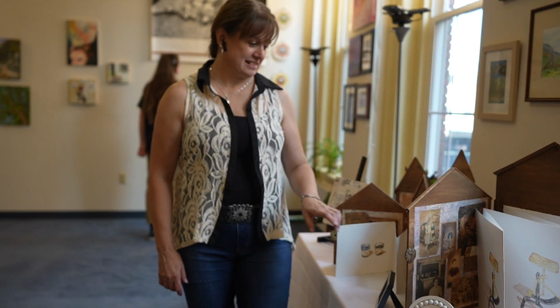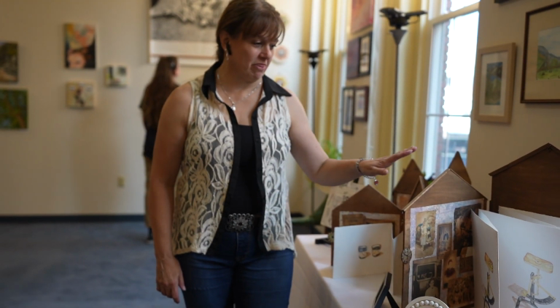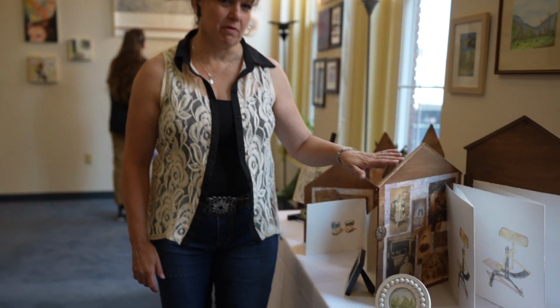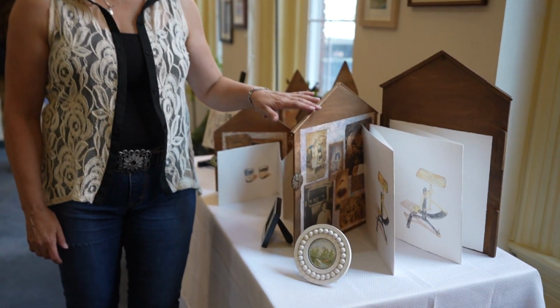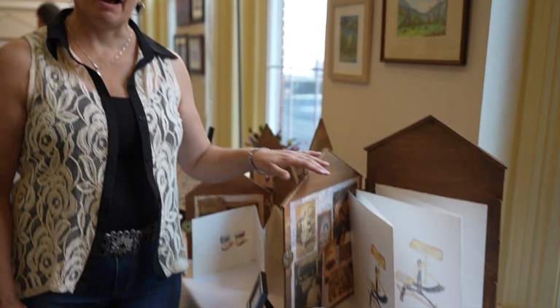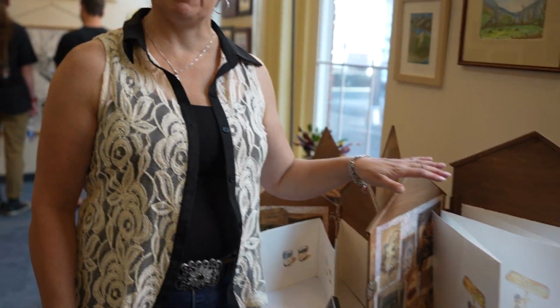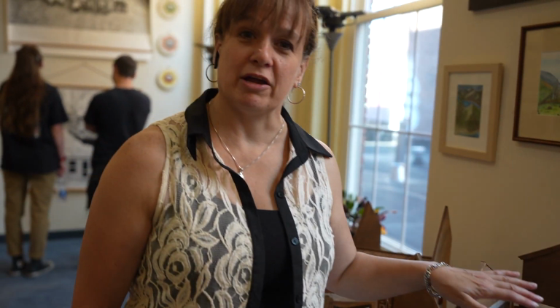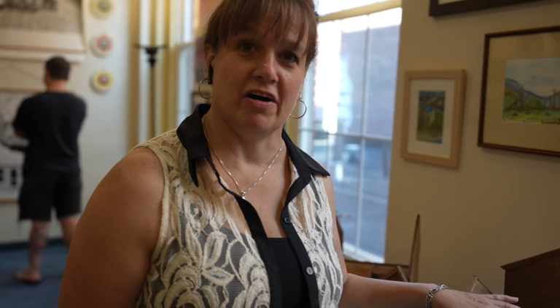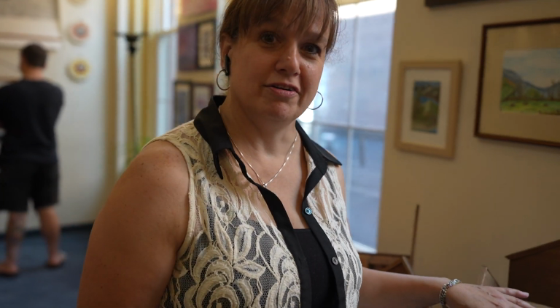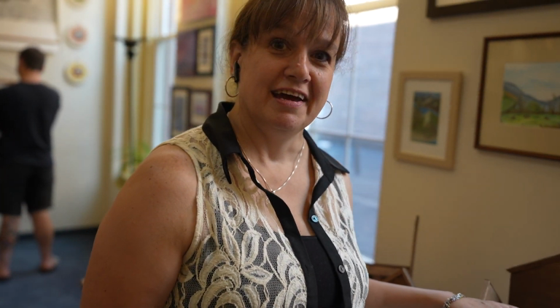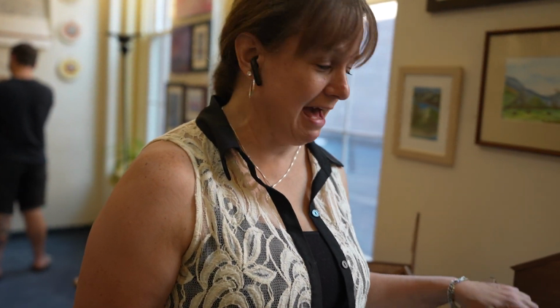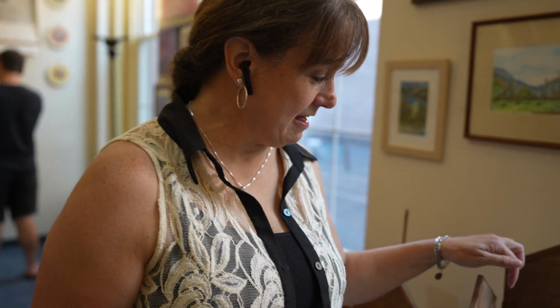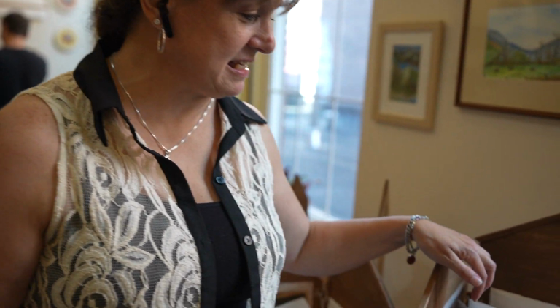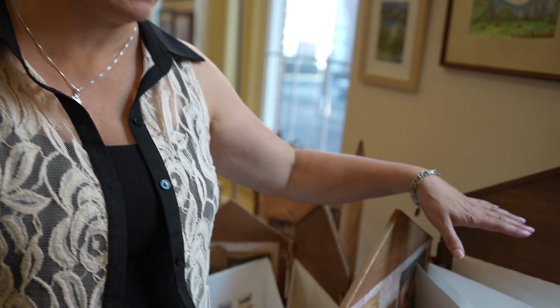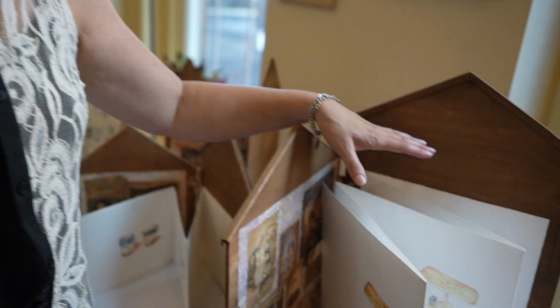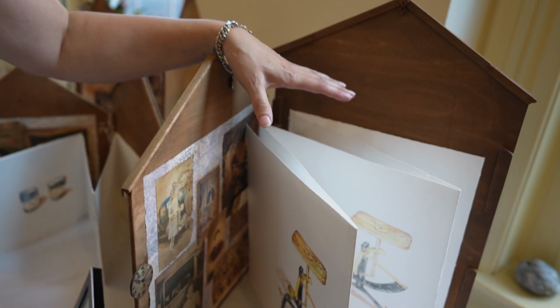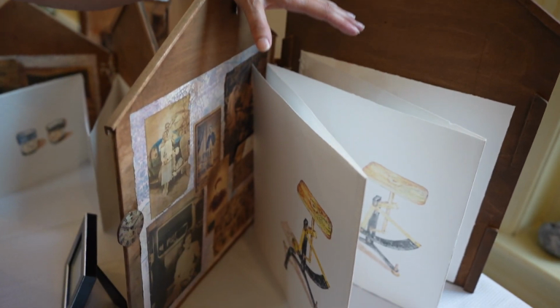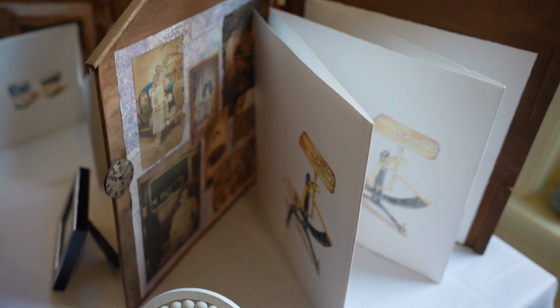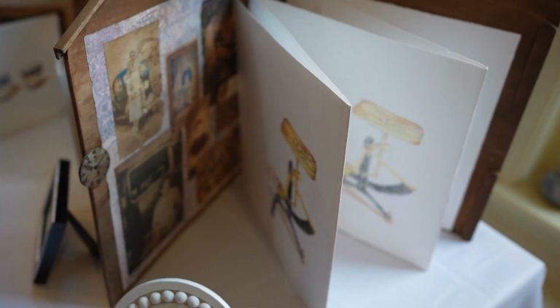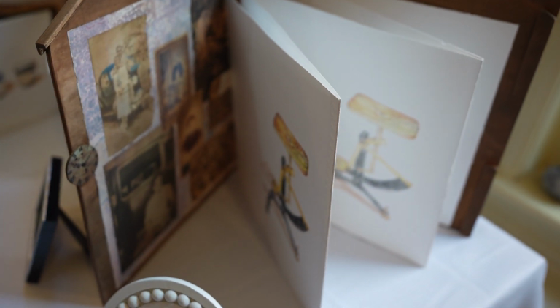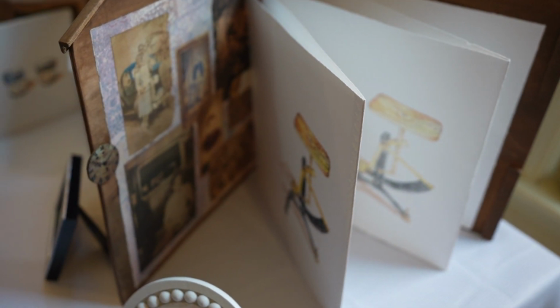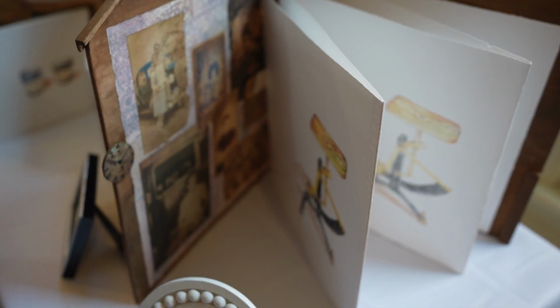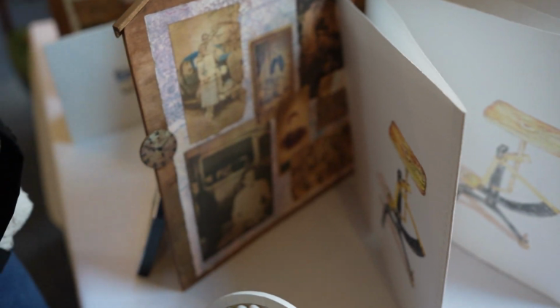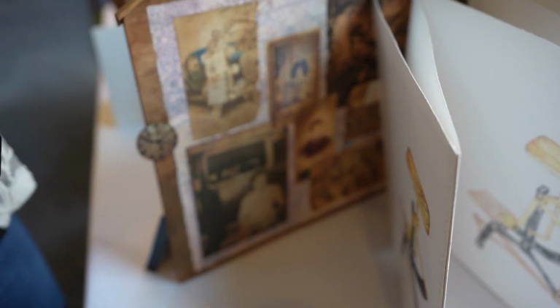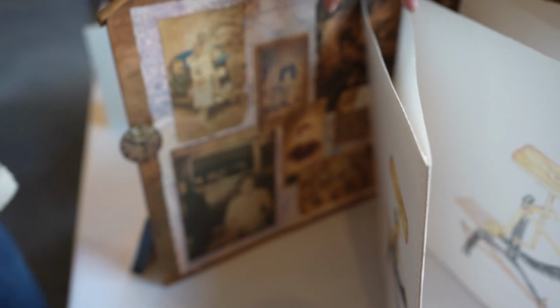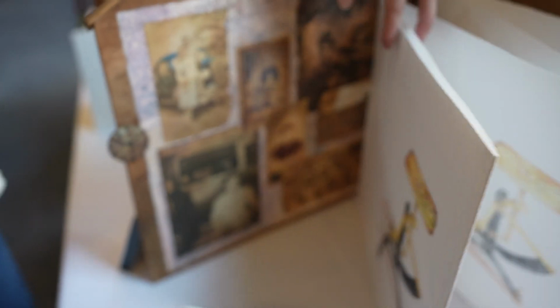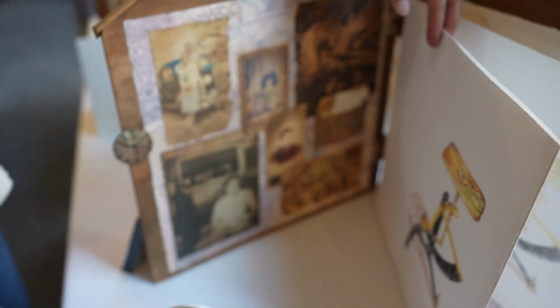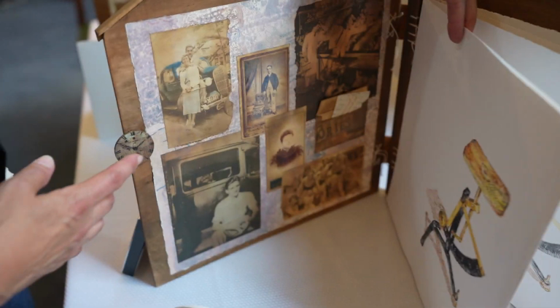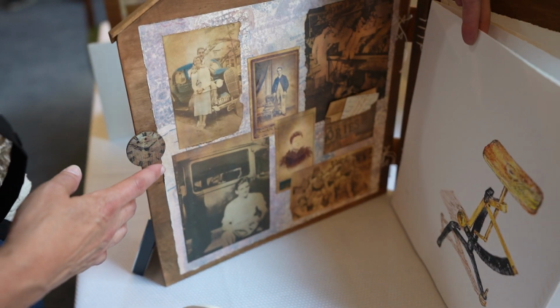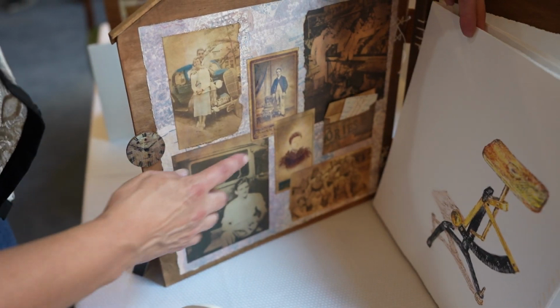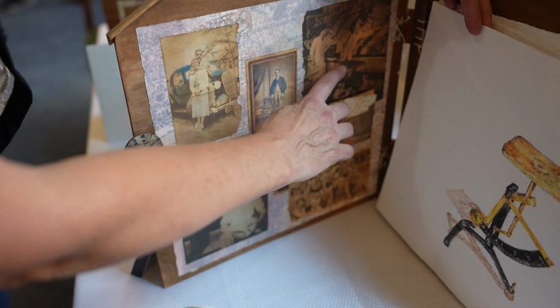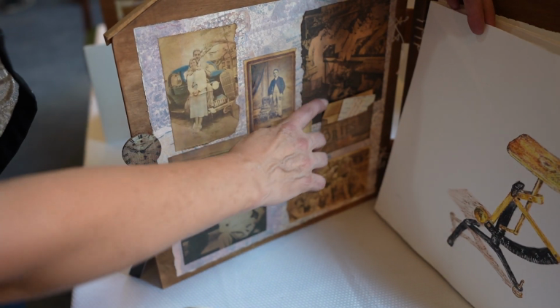This one happens to be about my grandfather, and this is his shop. He used to work in an antique. And these are all of him — this is him here.